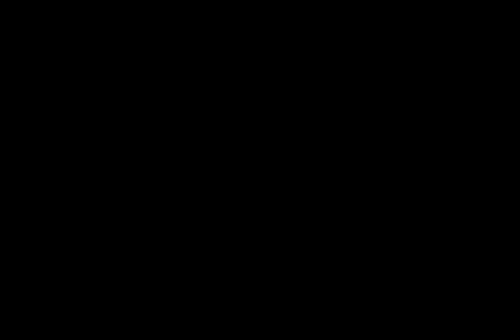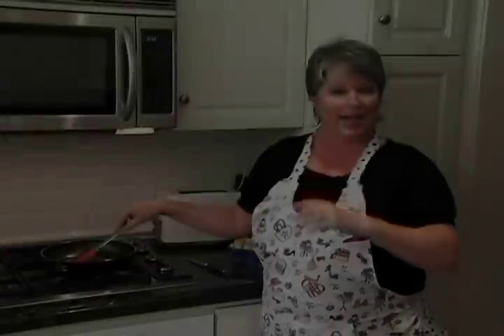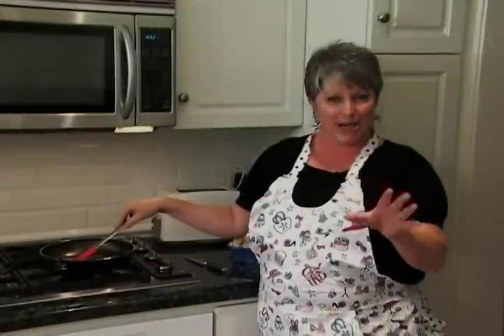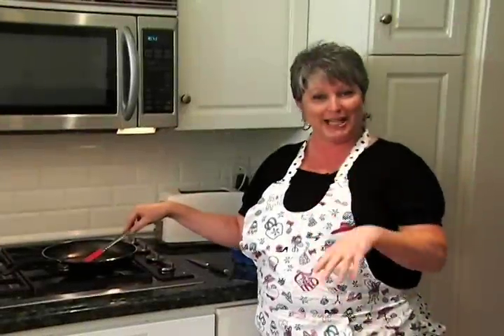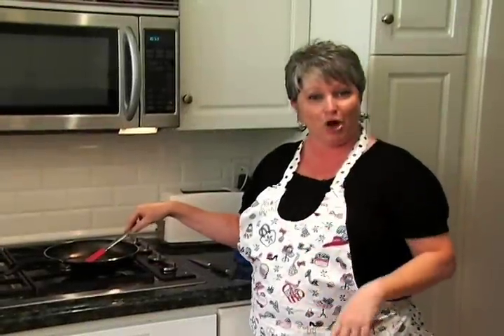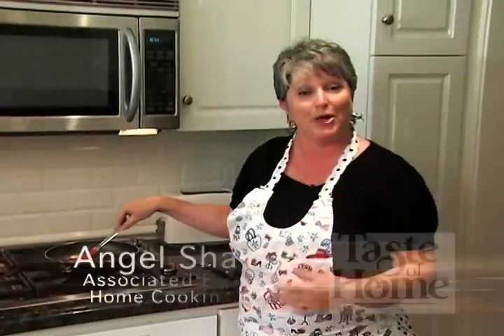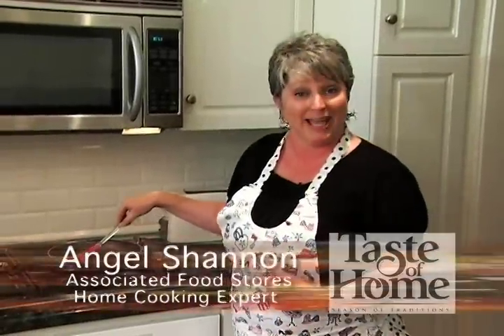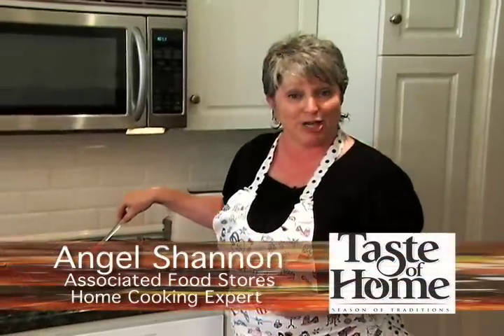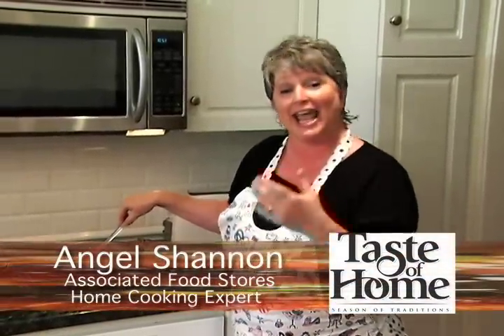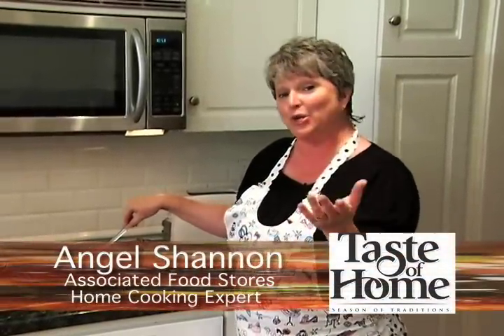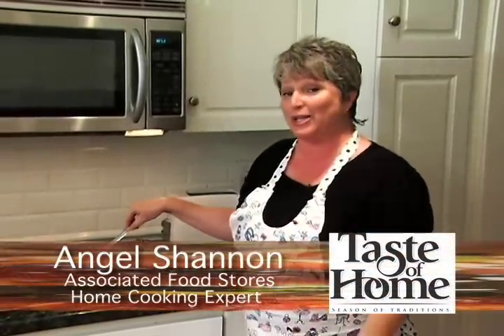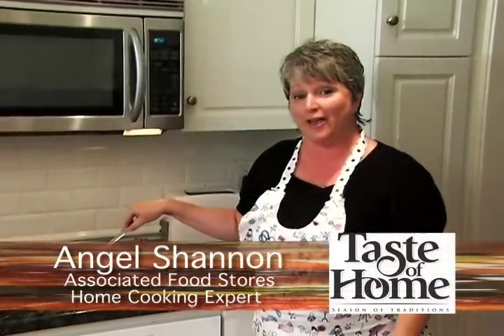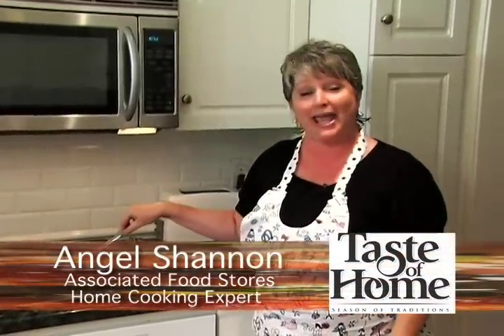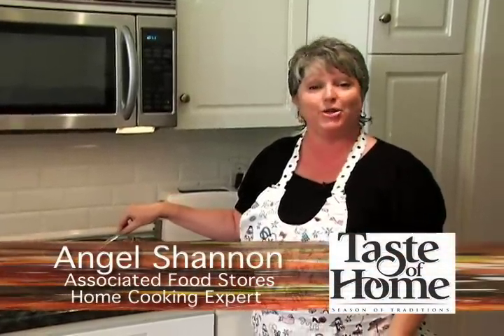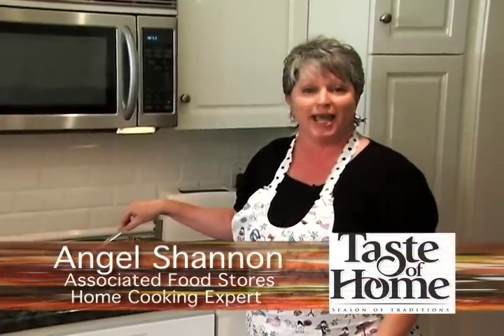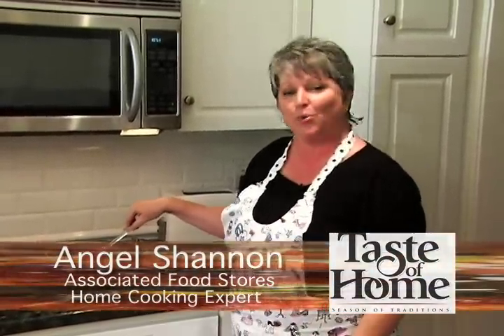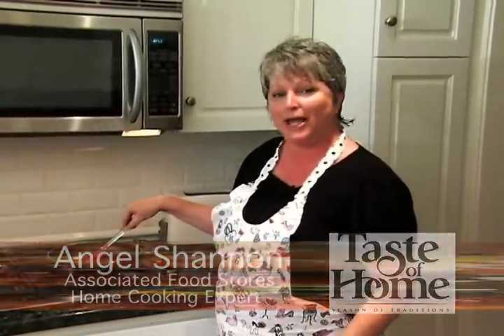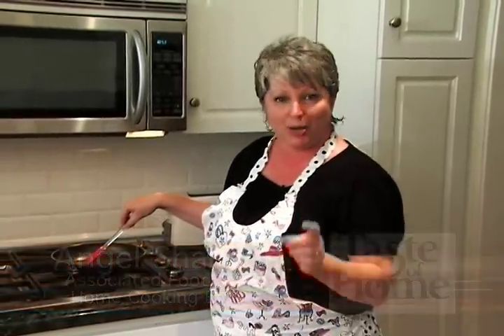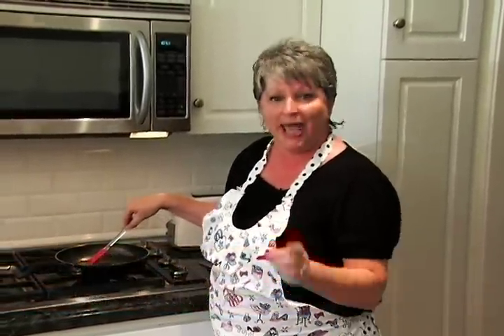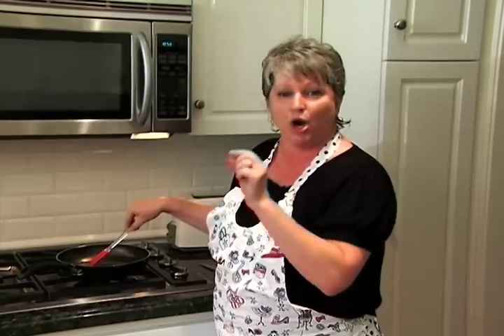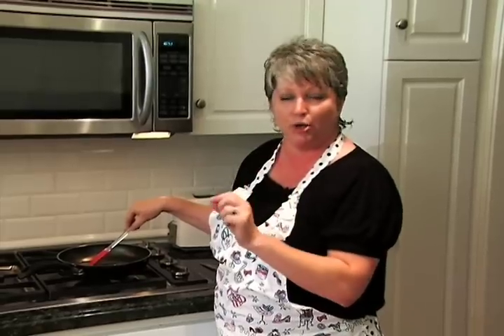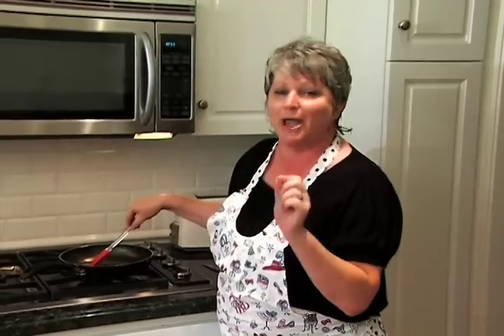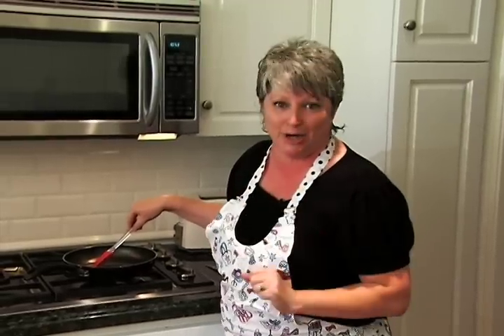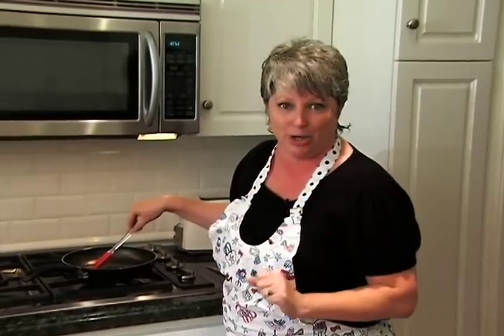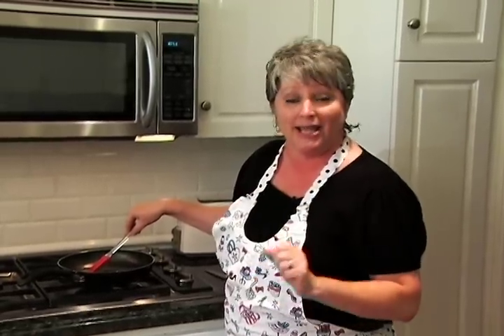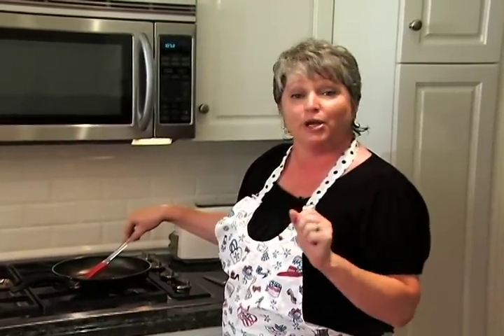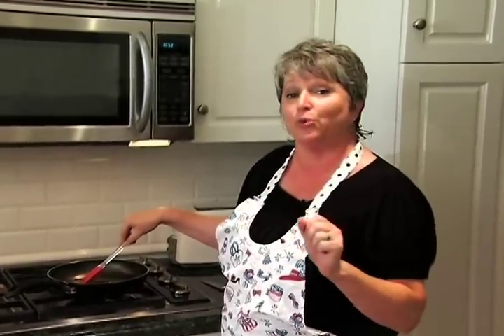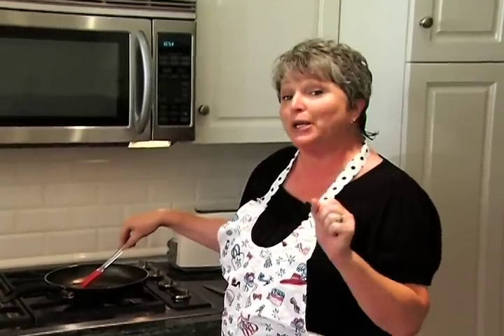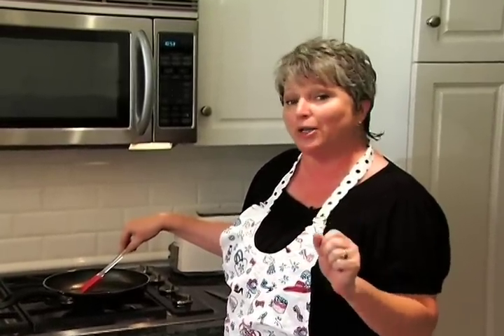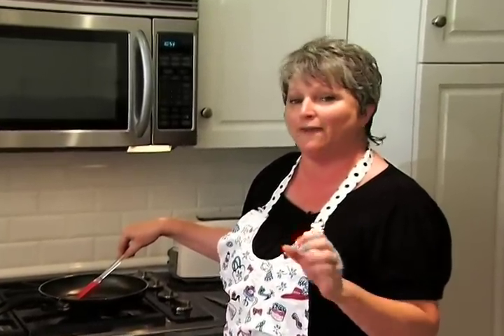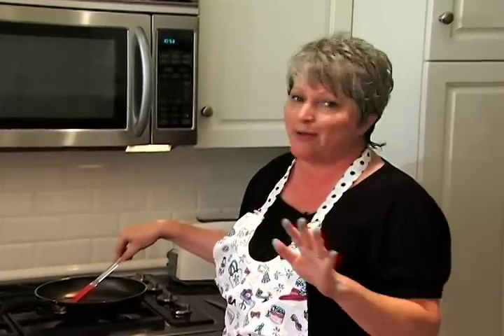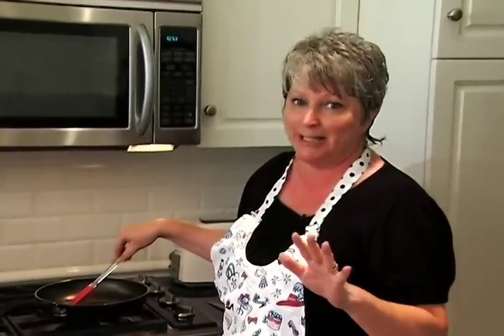It's time for another Taste of Home with me, Angel Shannon, and you and Western family. There's nothing quite like shrimp and marinated artichokes that go together really well to make a fabulous dip.